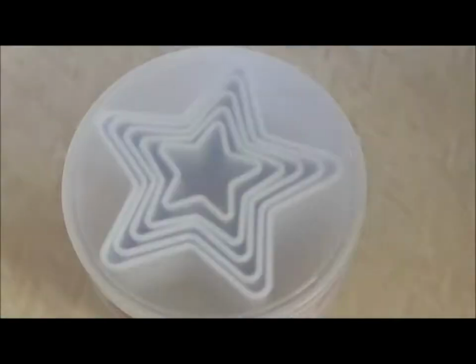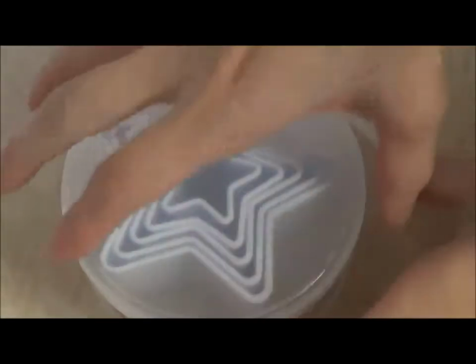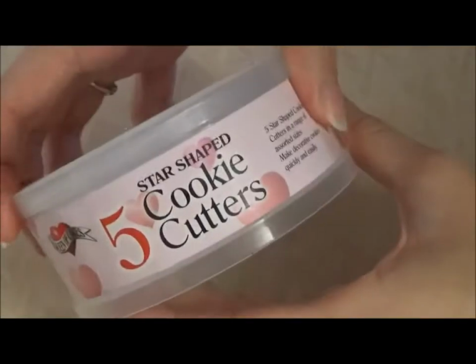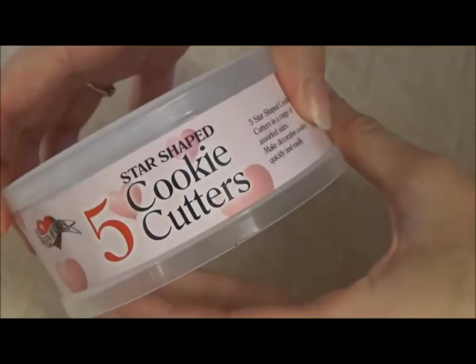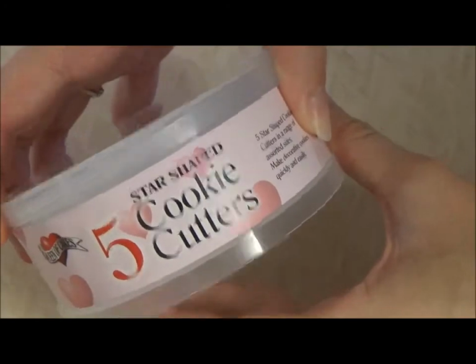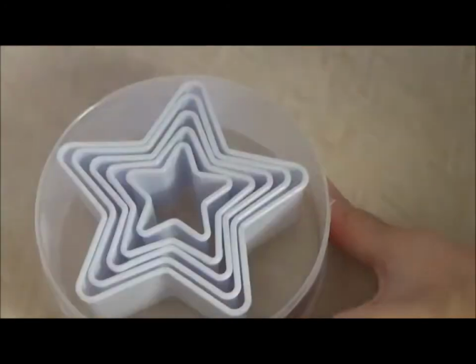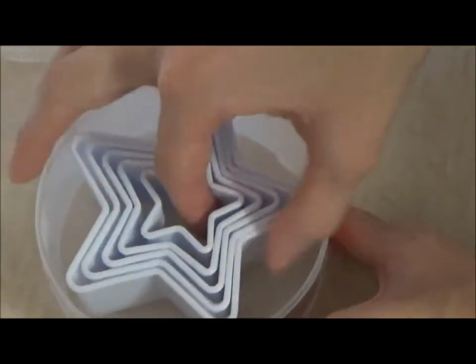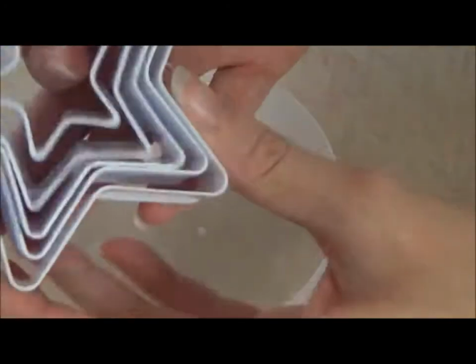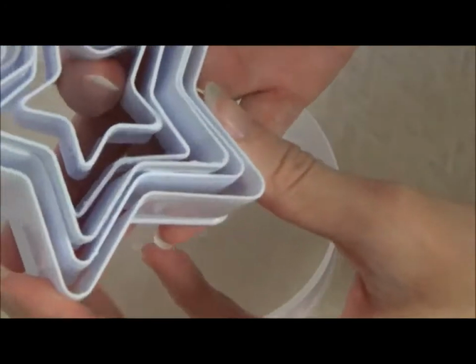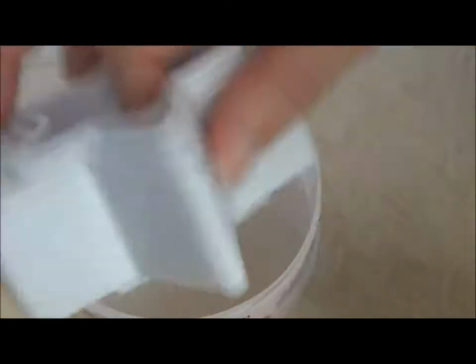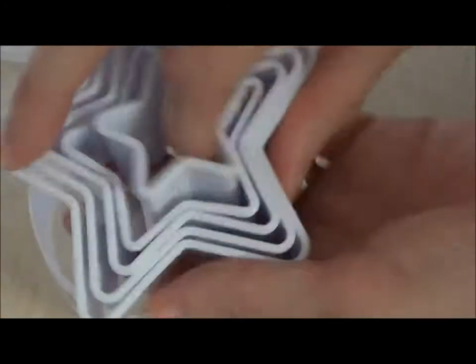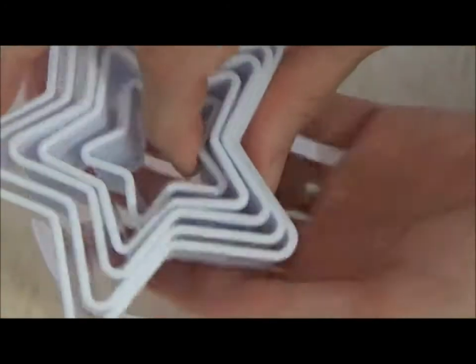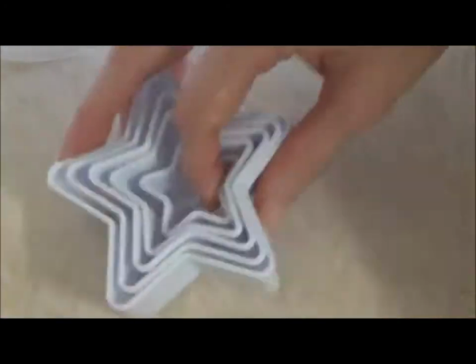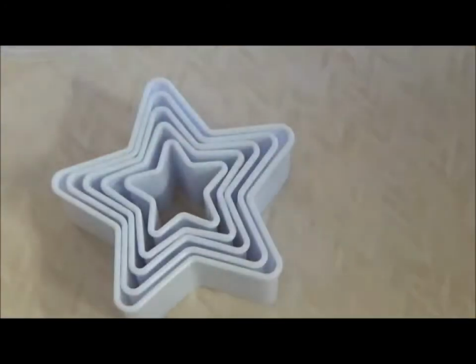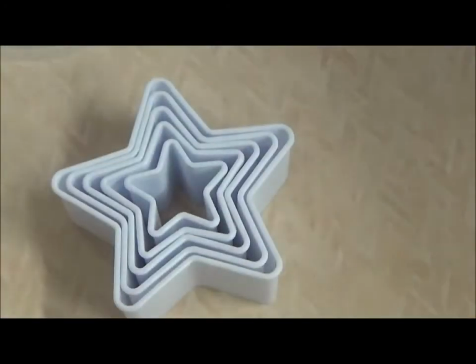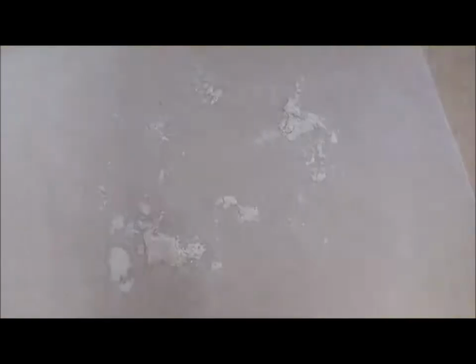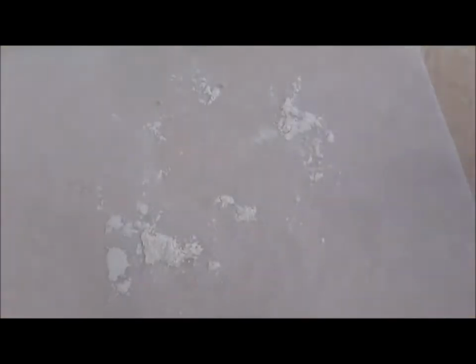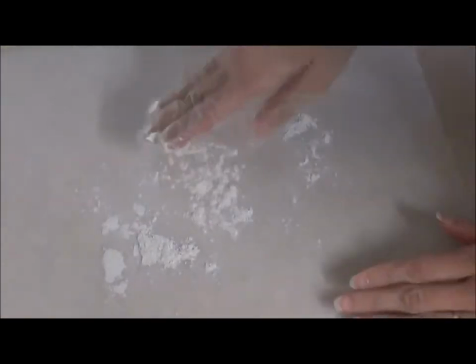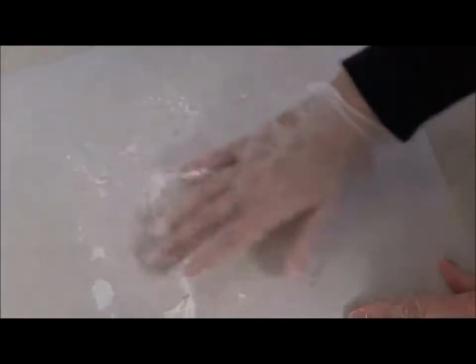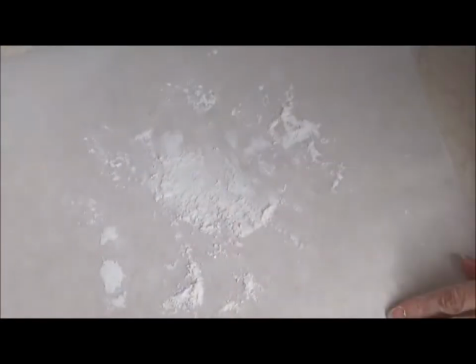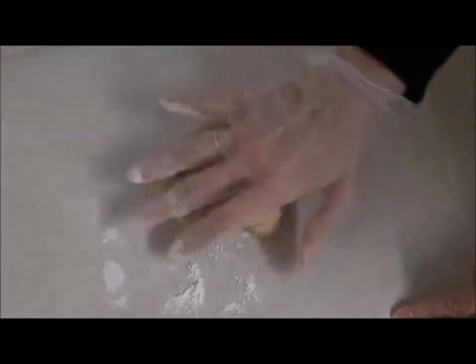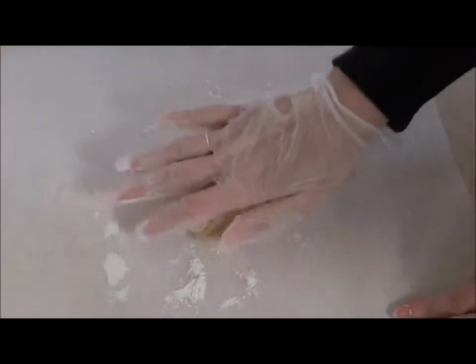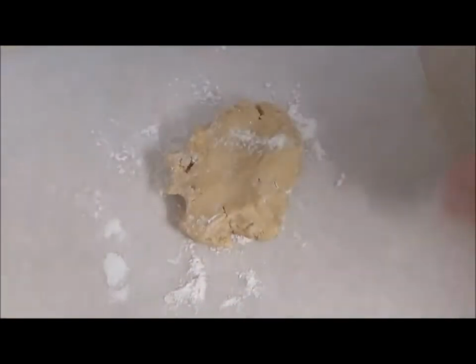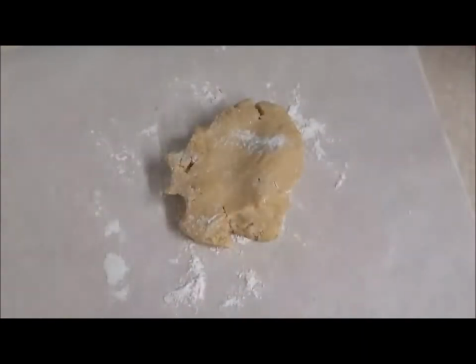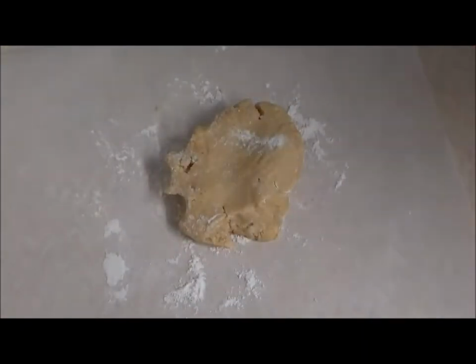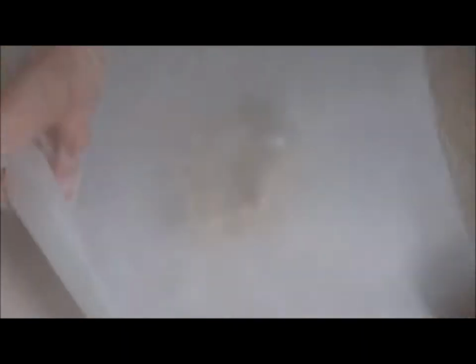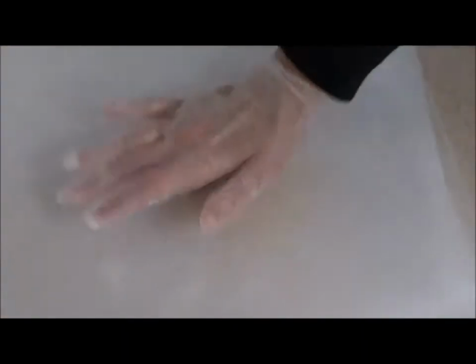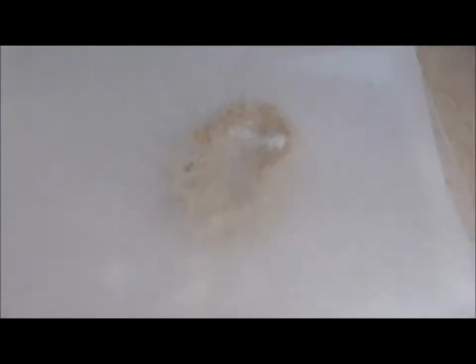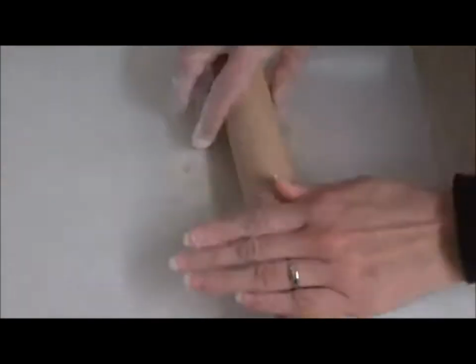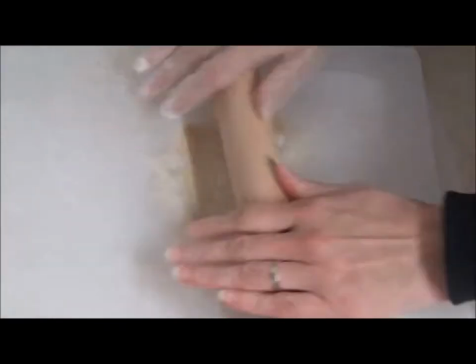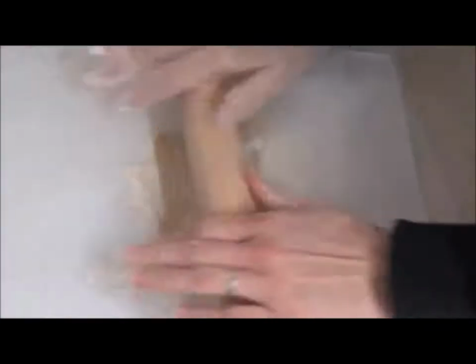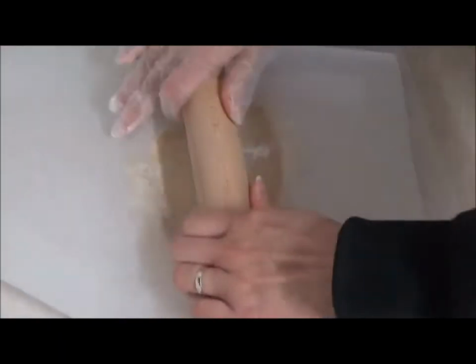To make your tree you will need a set of star cookie cutters. I bought these from a pound shop but you can buy them online too. On a floured surface roll out your dough. I like to do this between two sheets of baking paper to help prevent the dough sticking to the rolling pin.